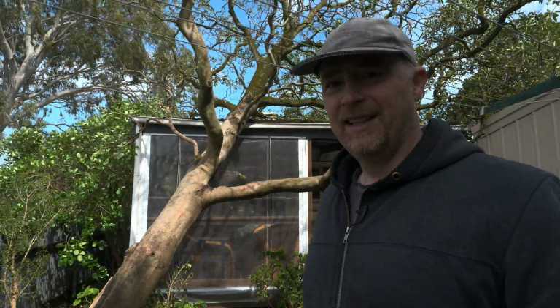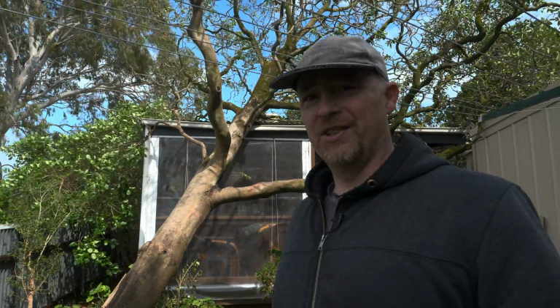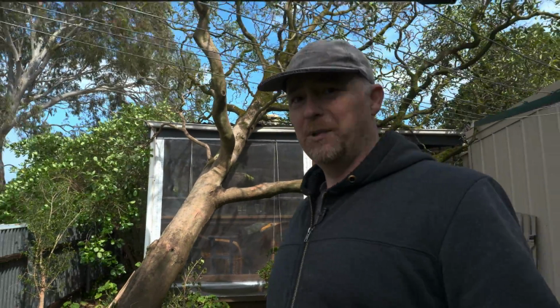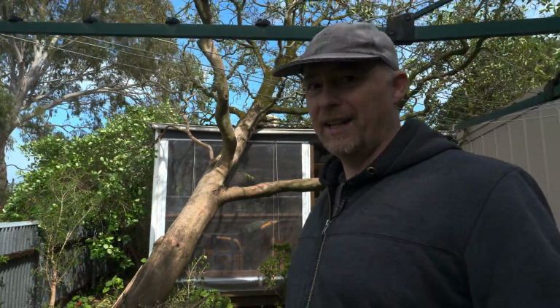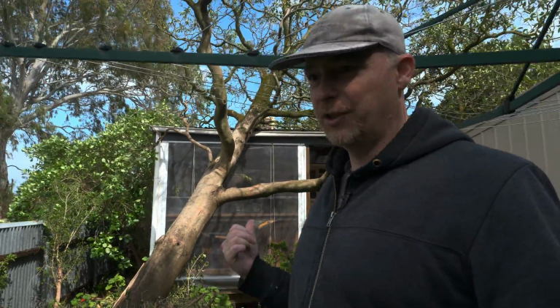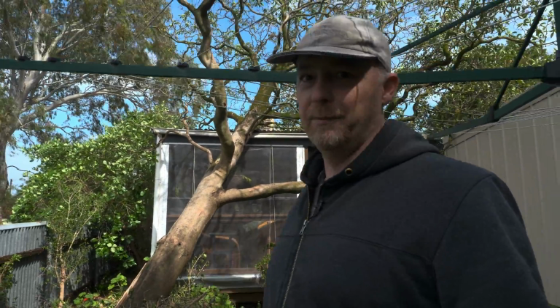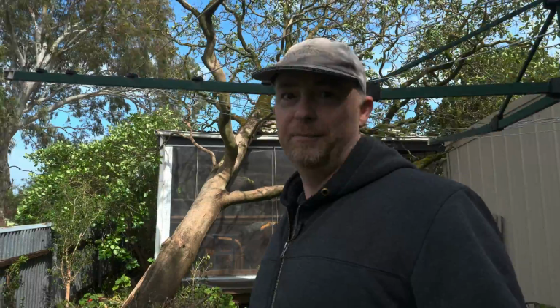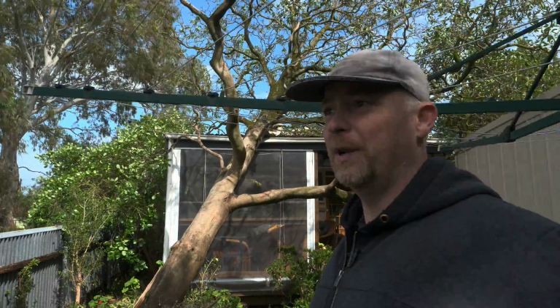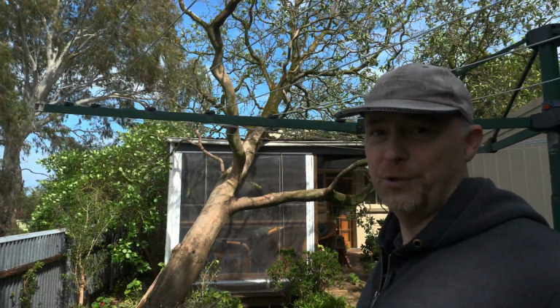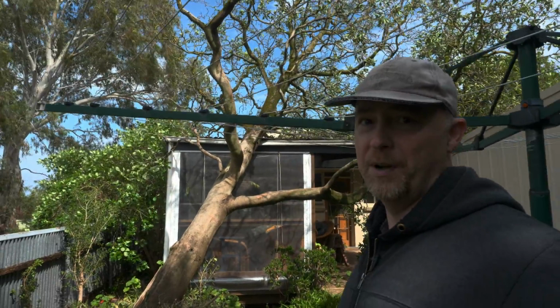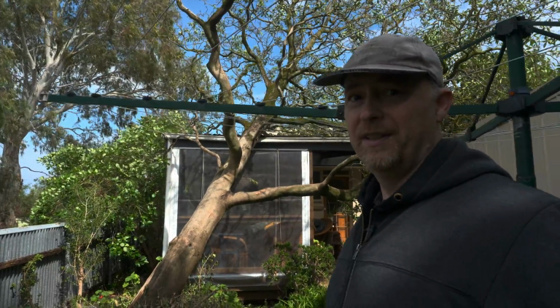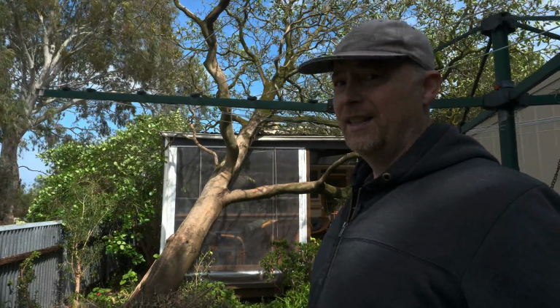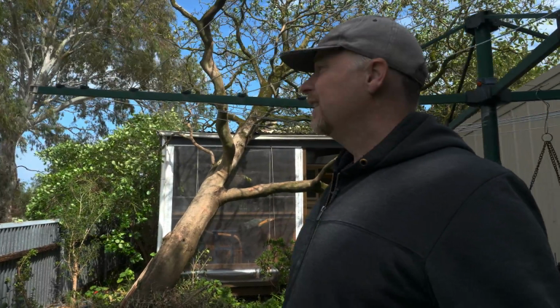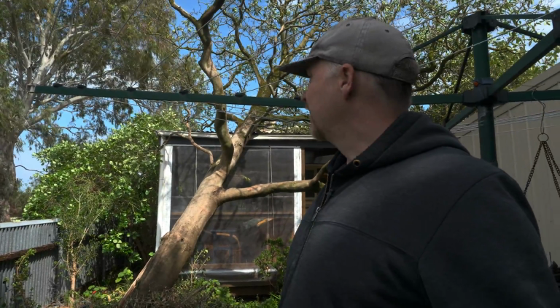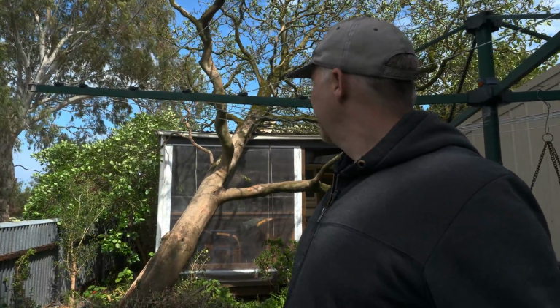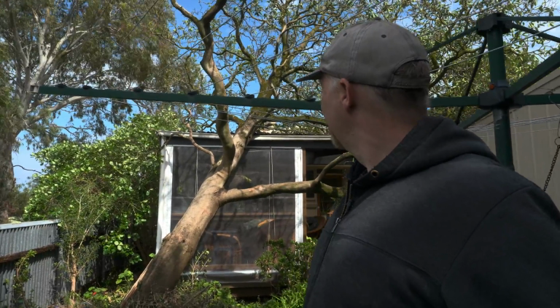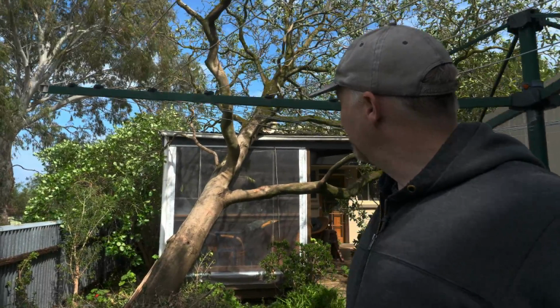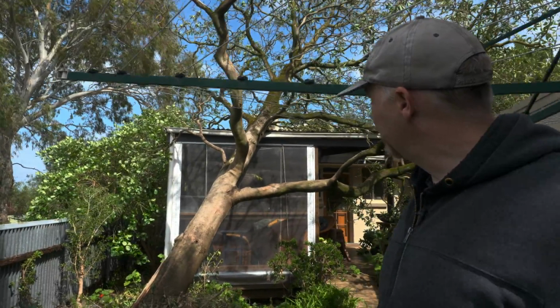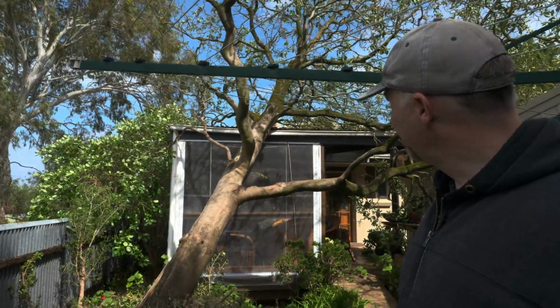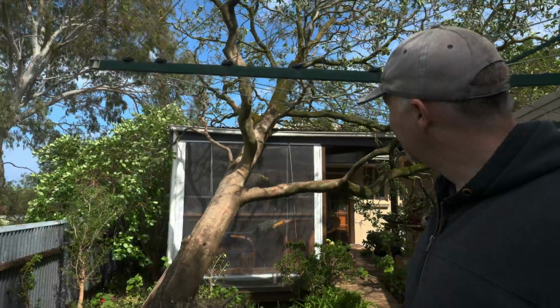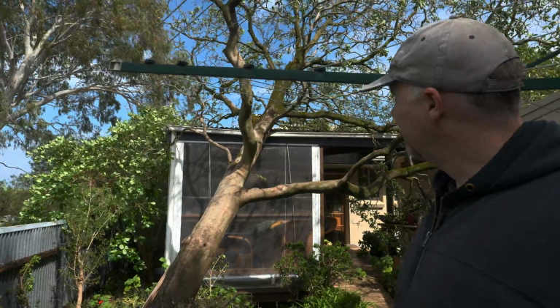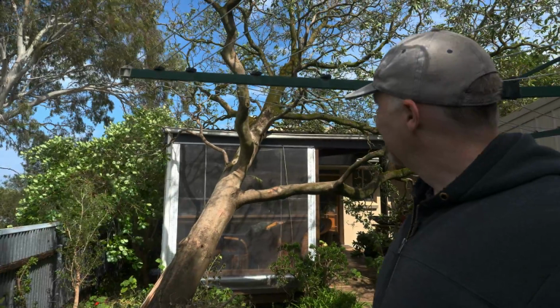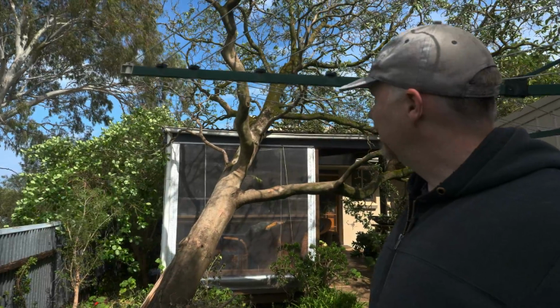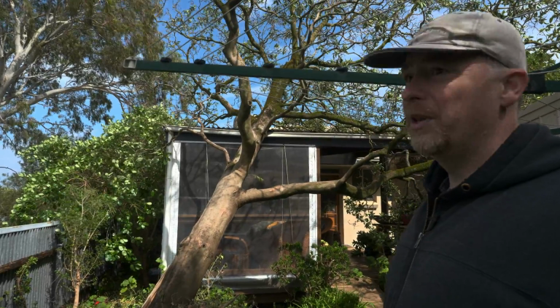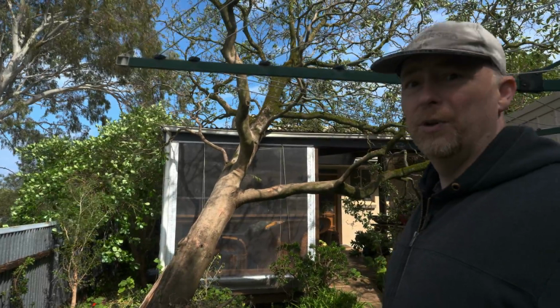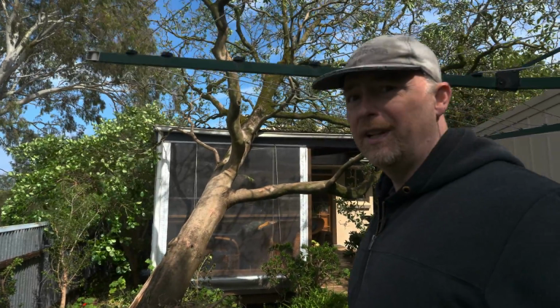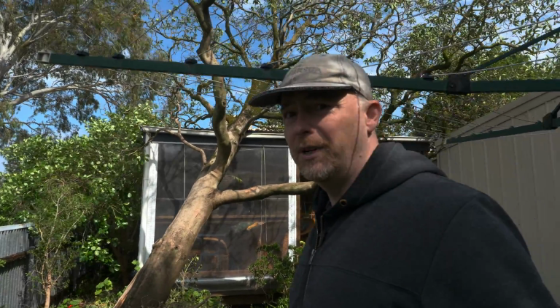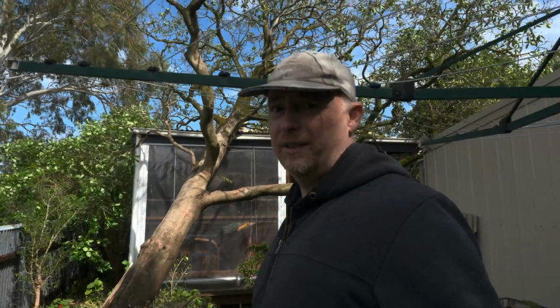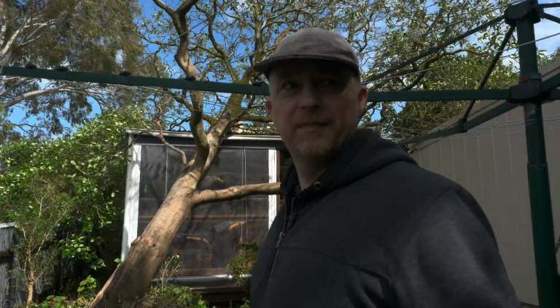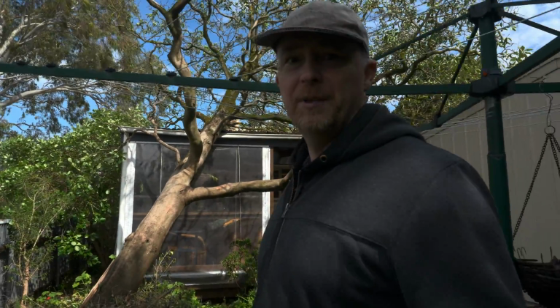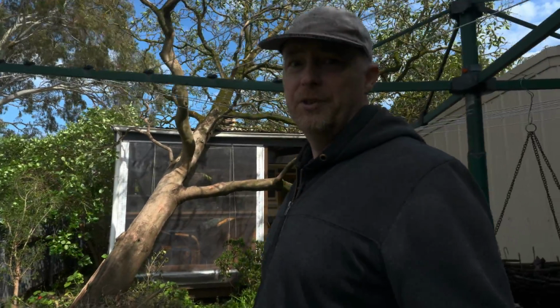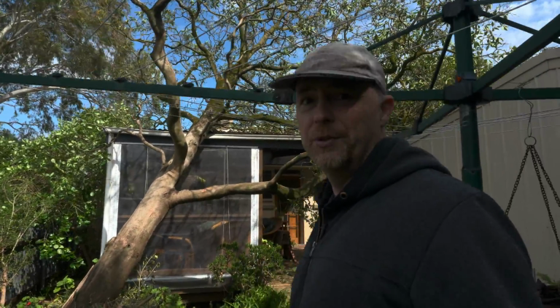As you can see, we've had a tree come down. We've had very stormy weather the last couple of days, hopefully not too much damage. I think if the weather improves today, we might get up there with a chainsaw.